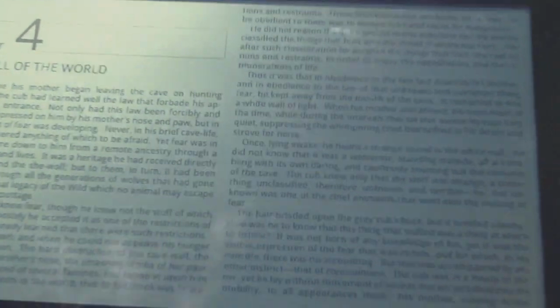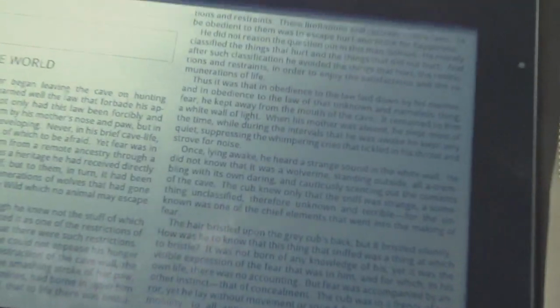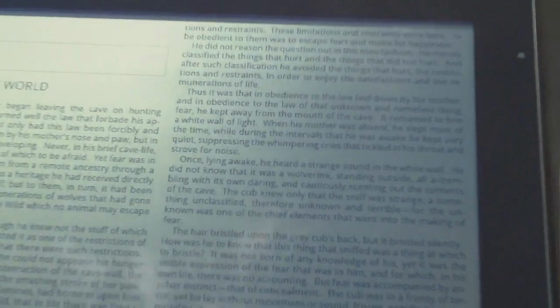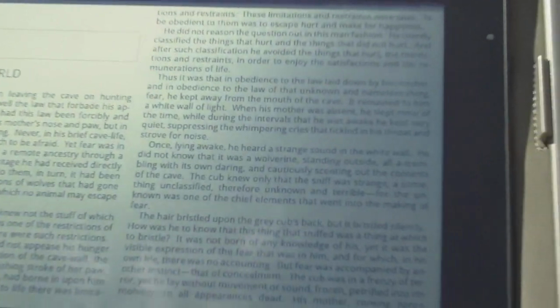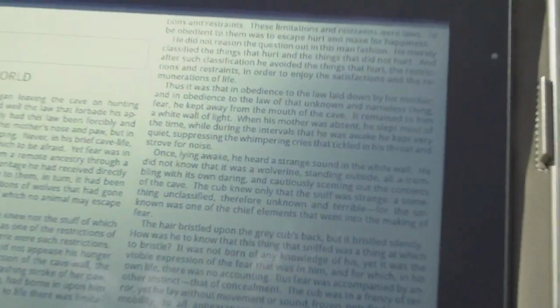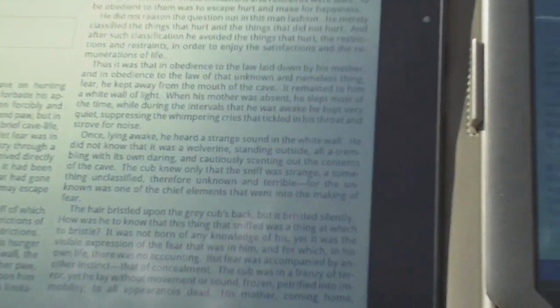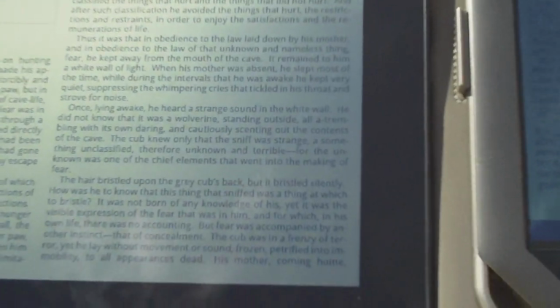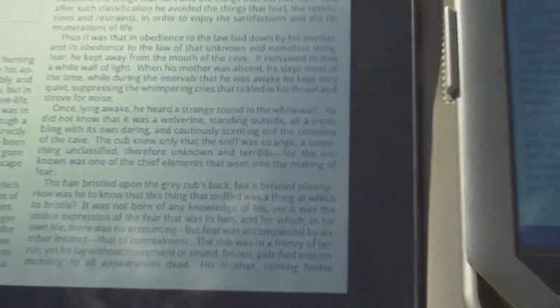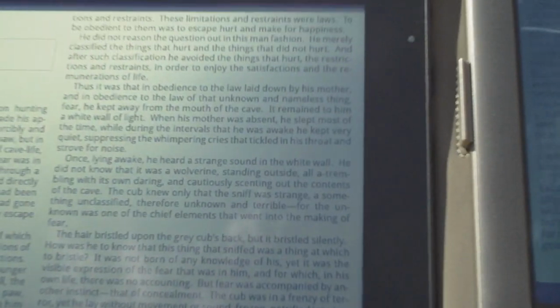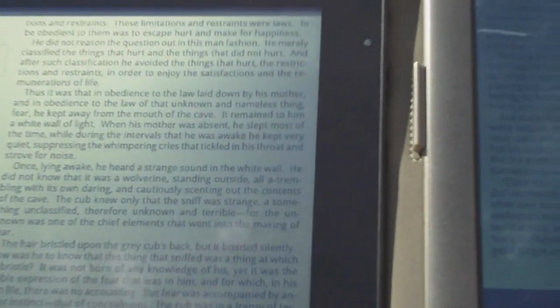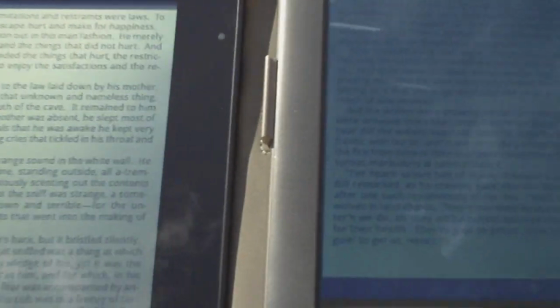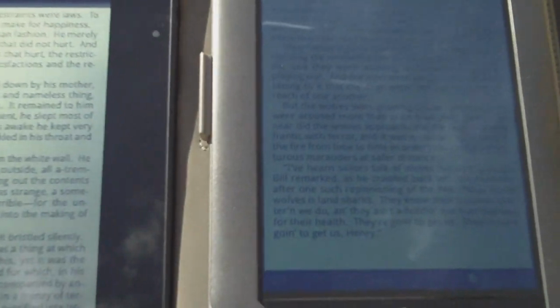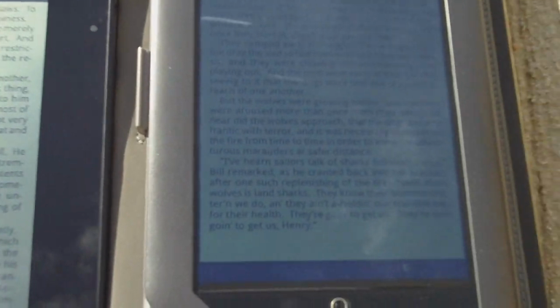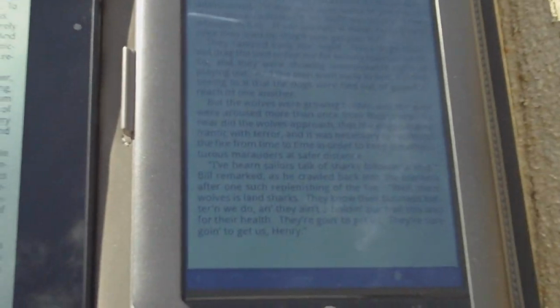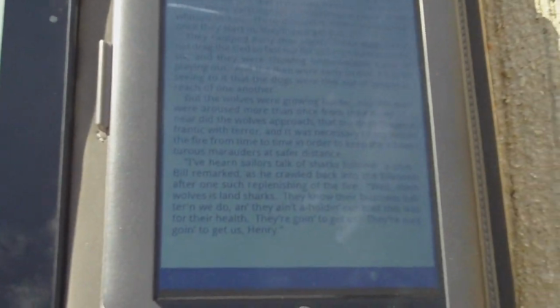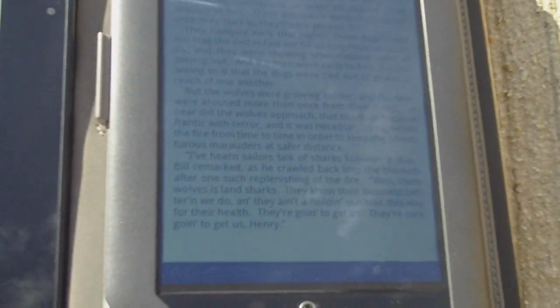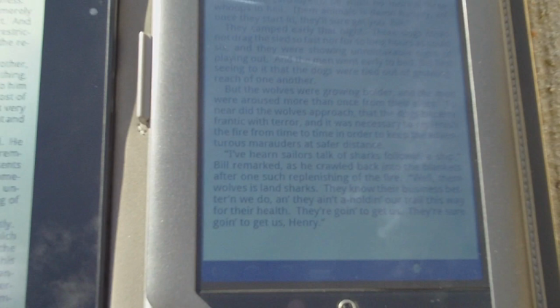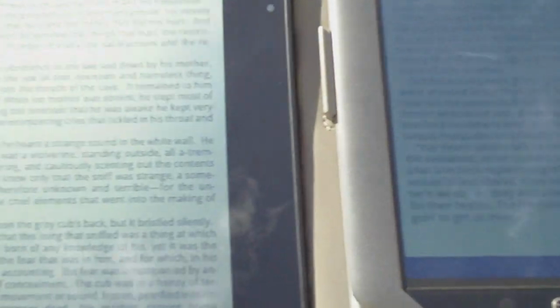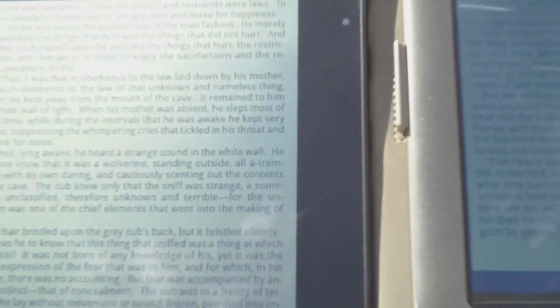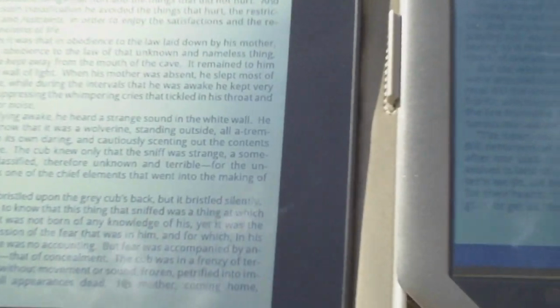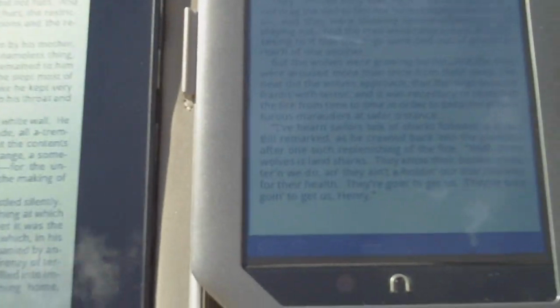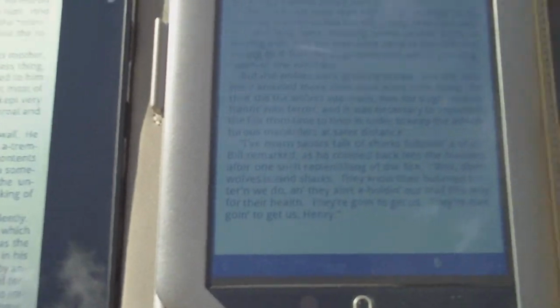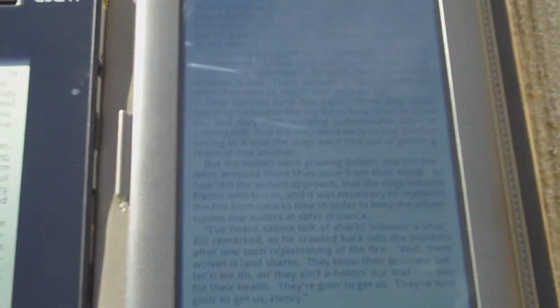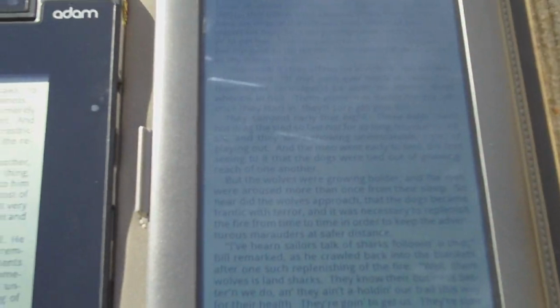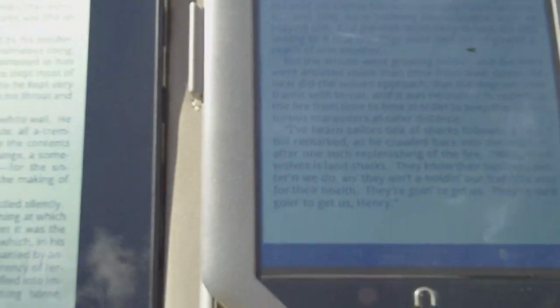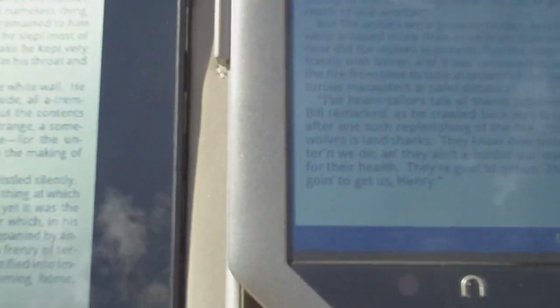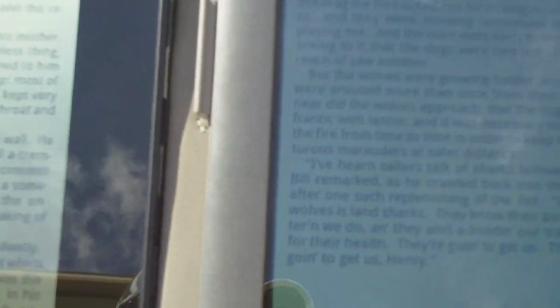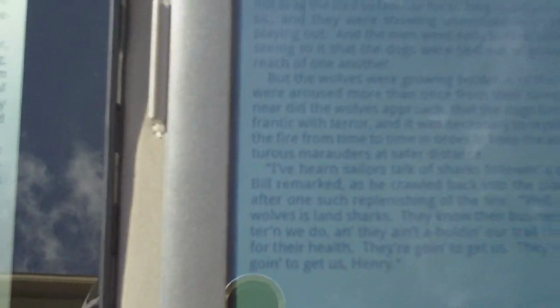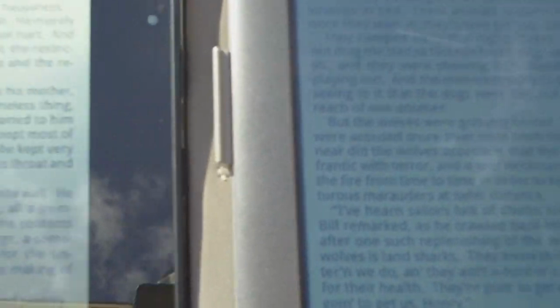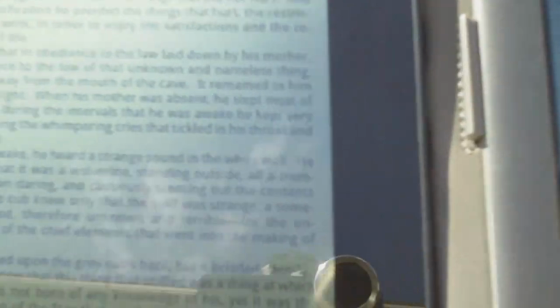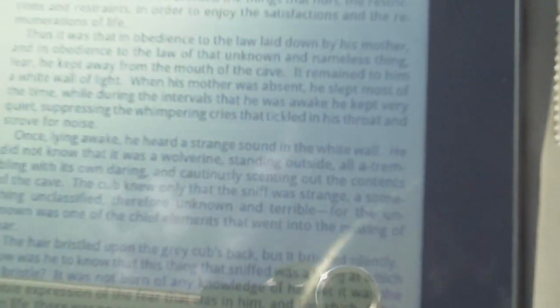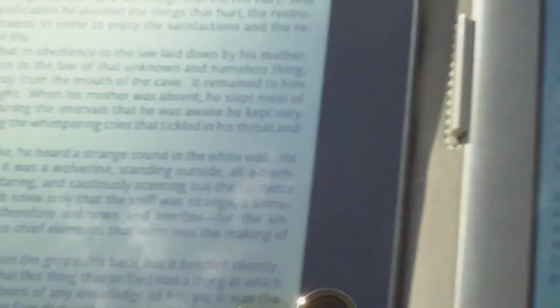But the Adam's Pixel Chi screen is a little bit easier to read than the Nook Color, of course. The Nook Color is a little bit darker out here in the sun, but it's really not a whole huge difference.